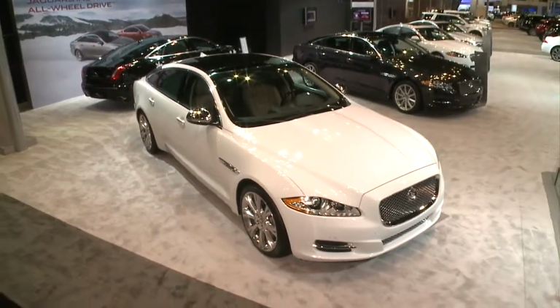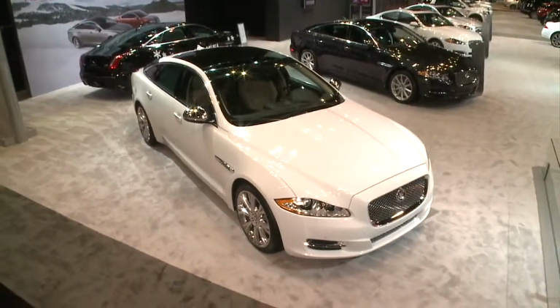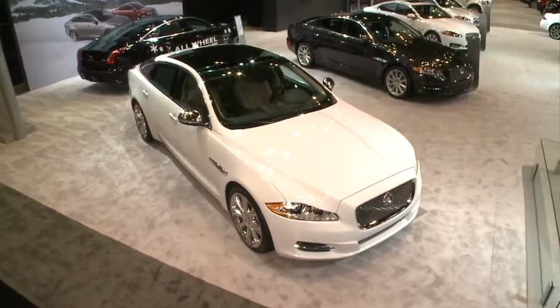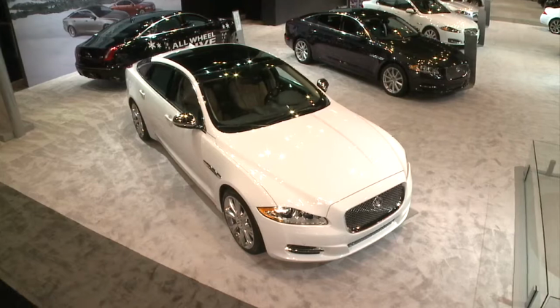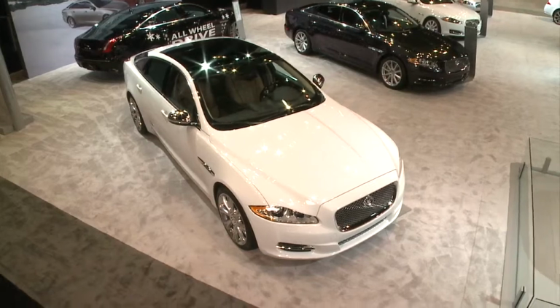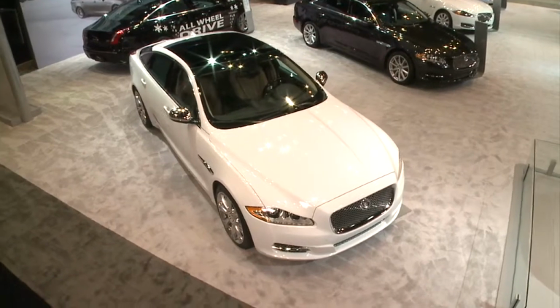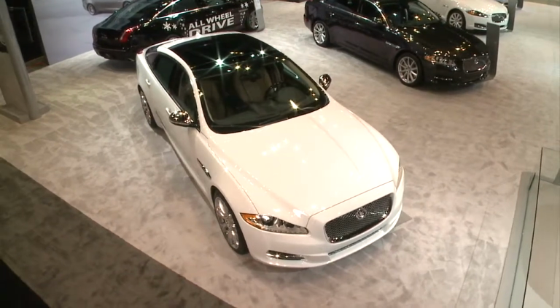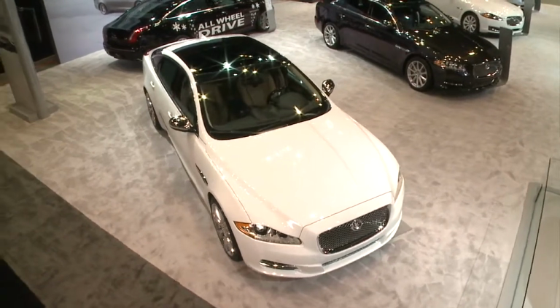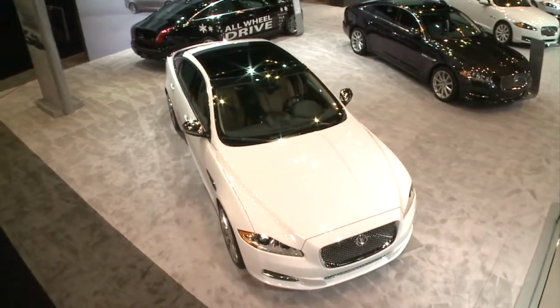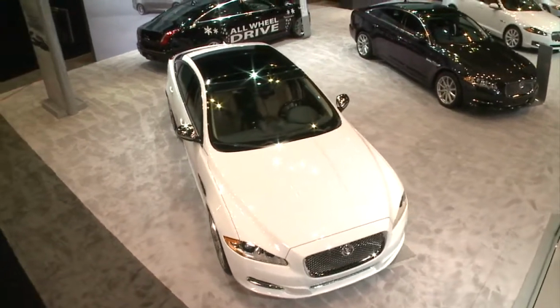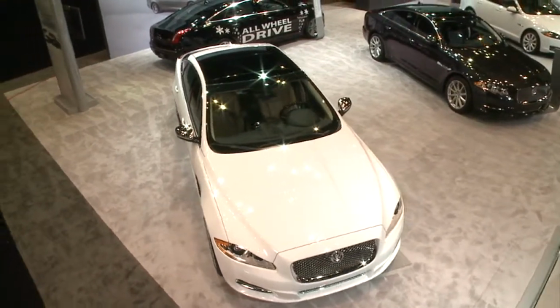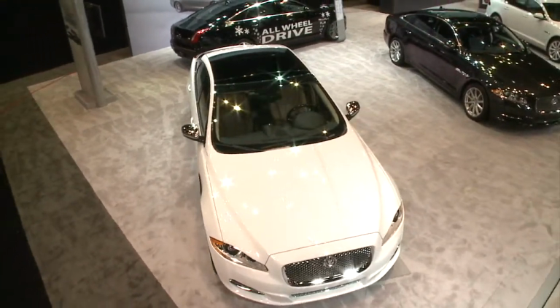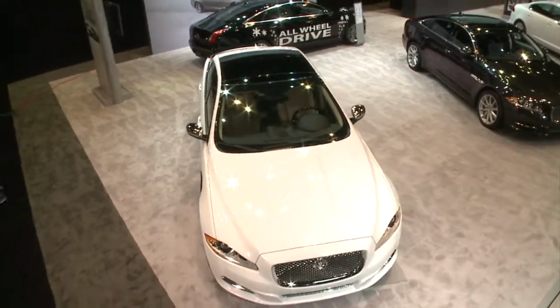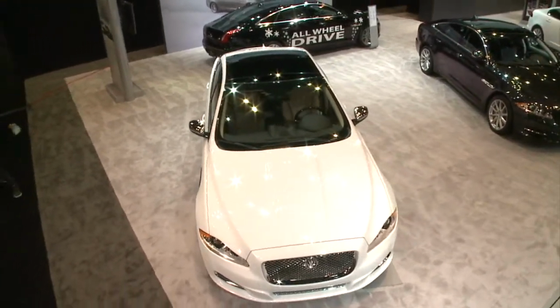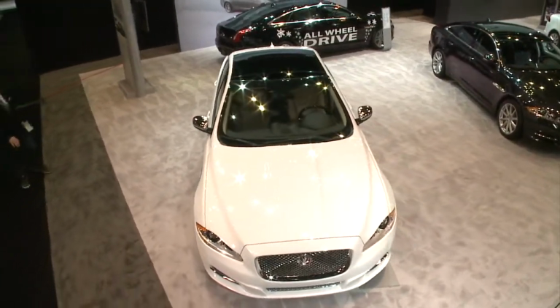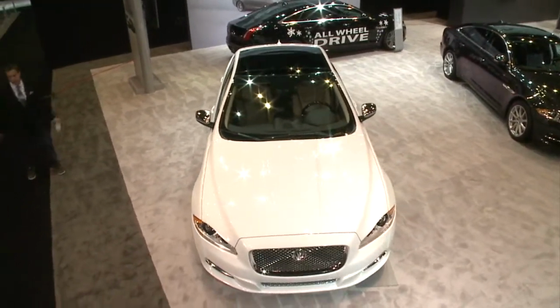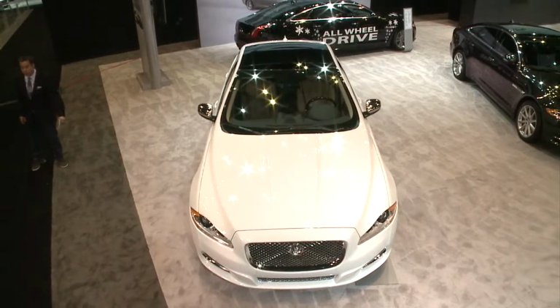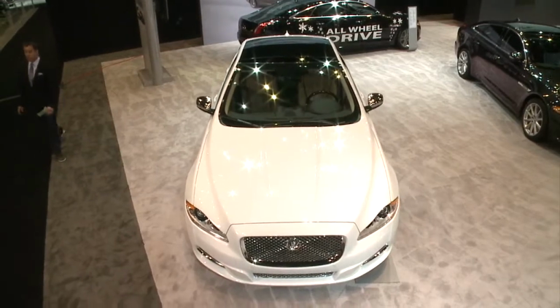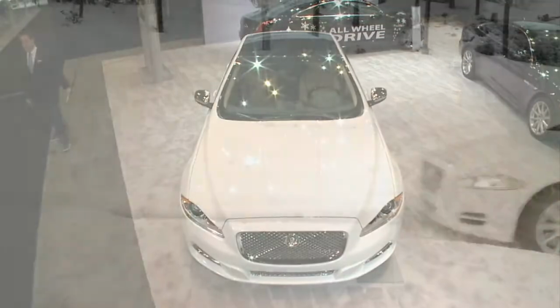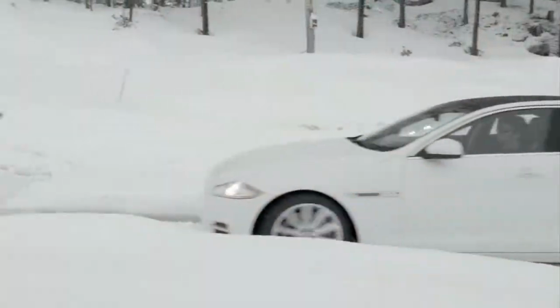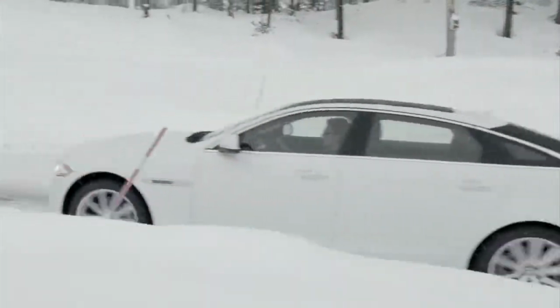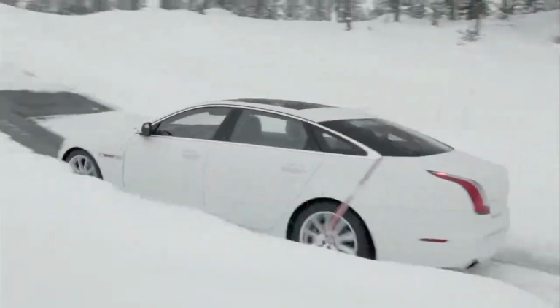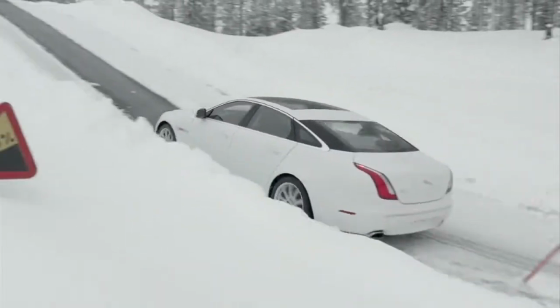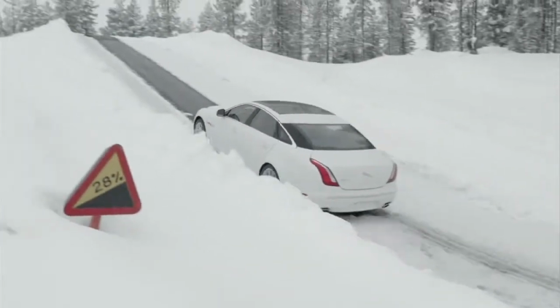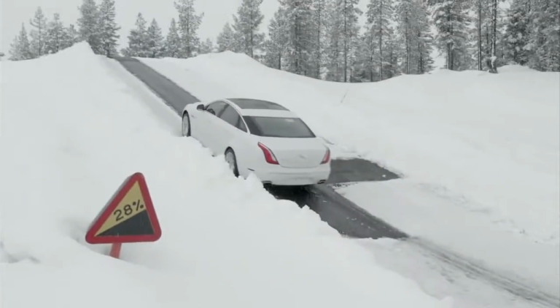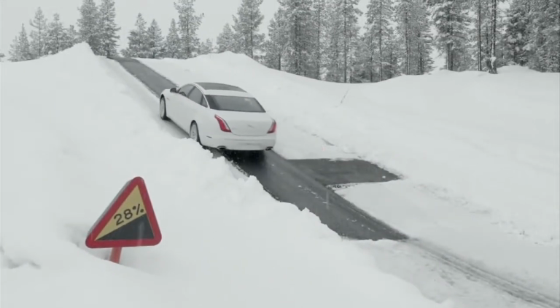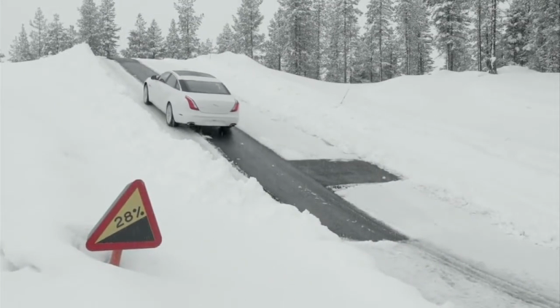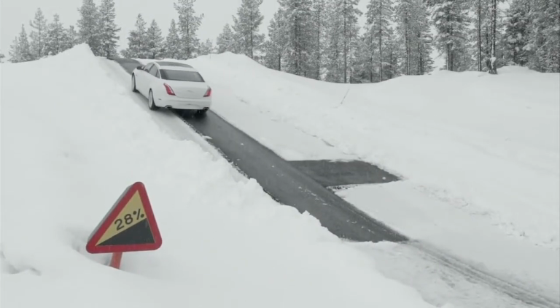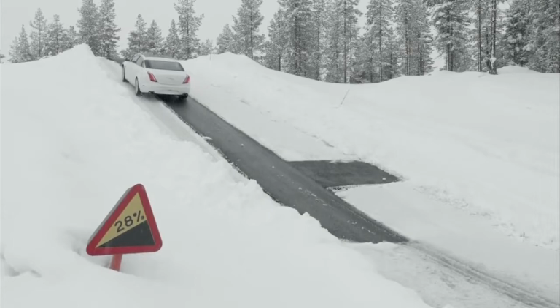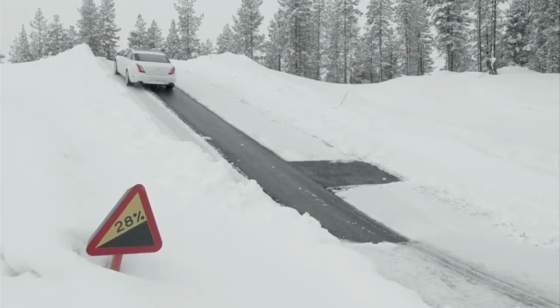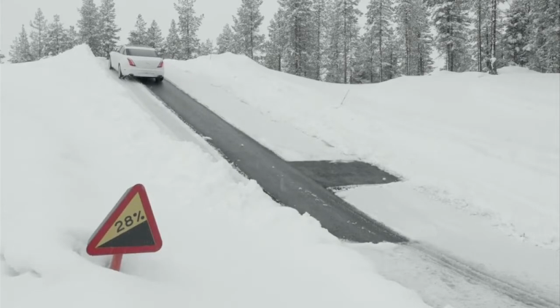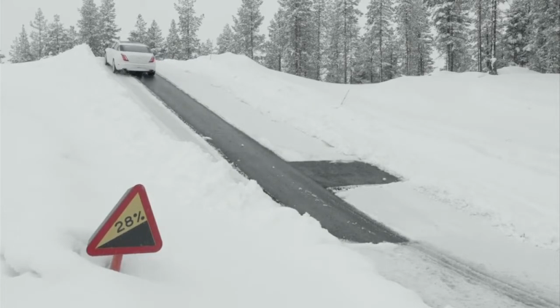This is the all-new XJL. Who doesn't want to drive the flagship sedan for Jag? Now you can take it out of the garage in the snow — all-wheel drive is now coming to Jag. I absolutely love it.